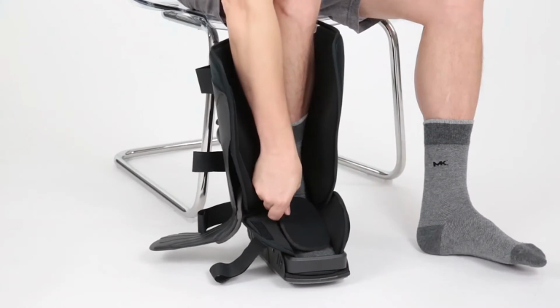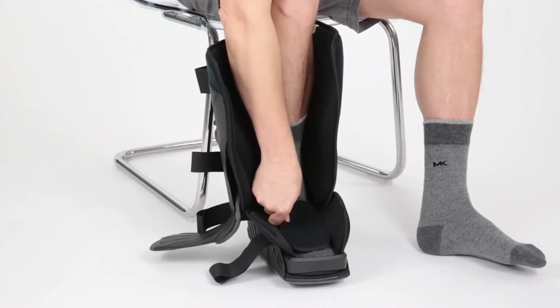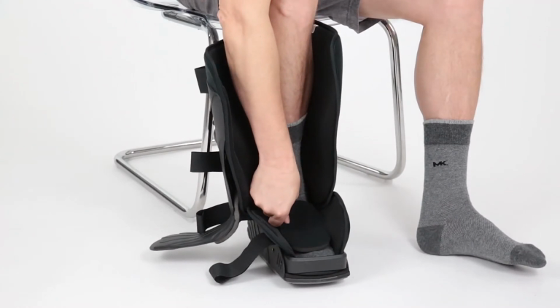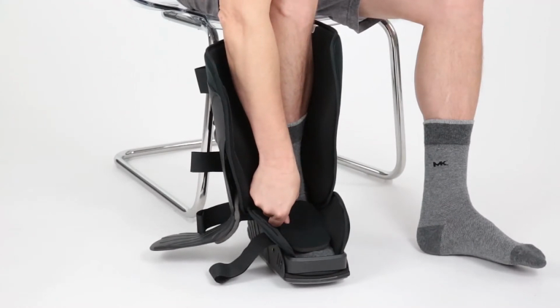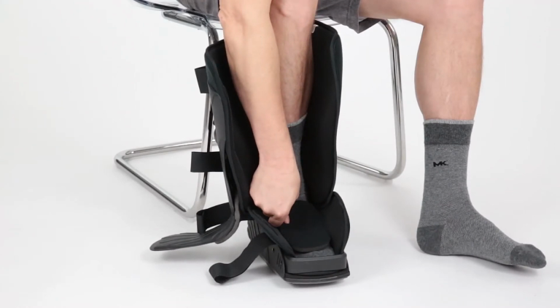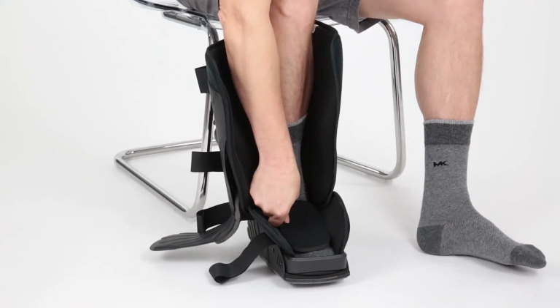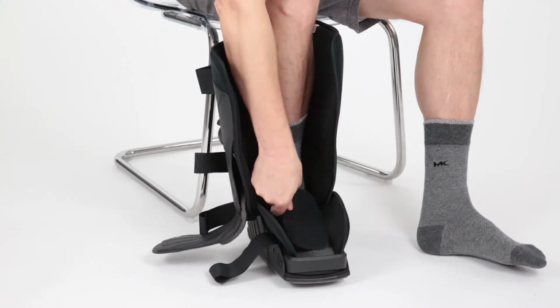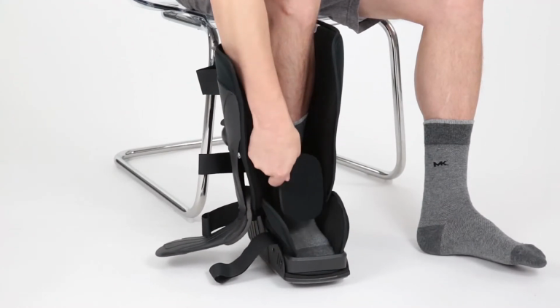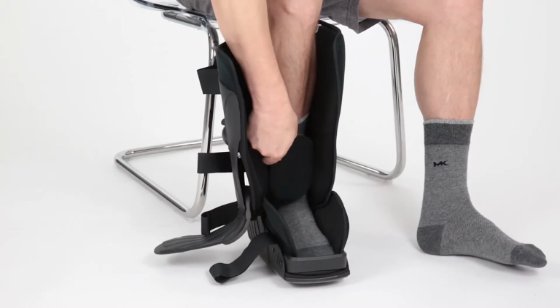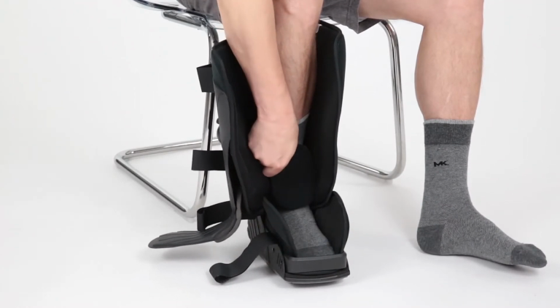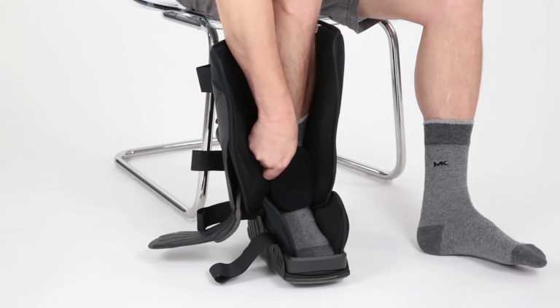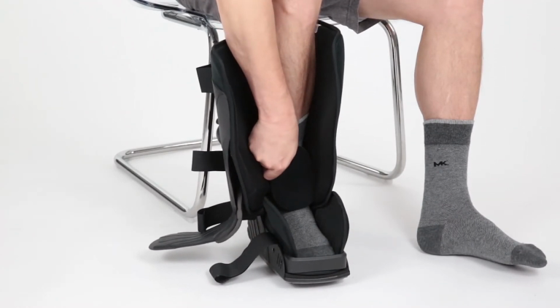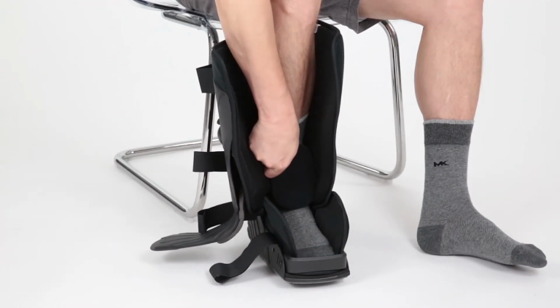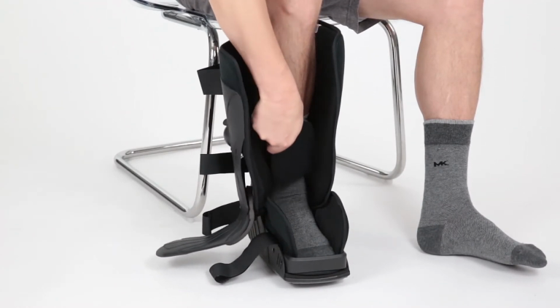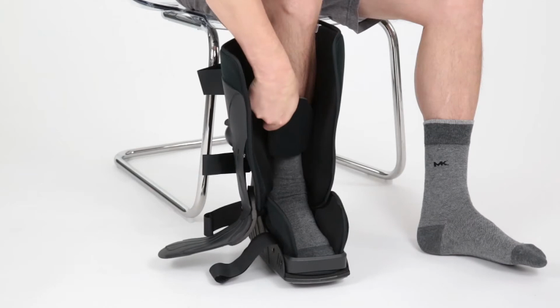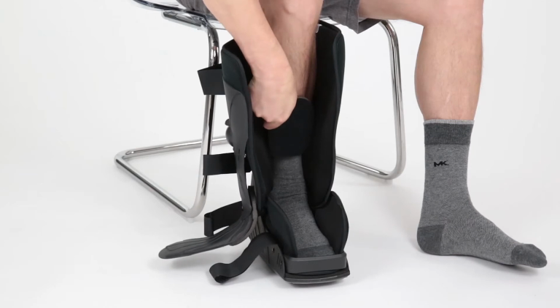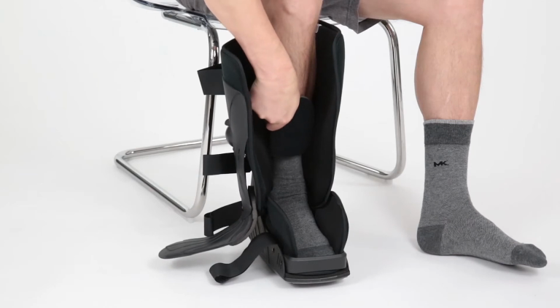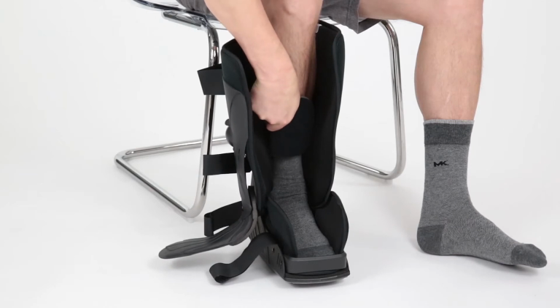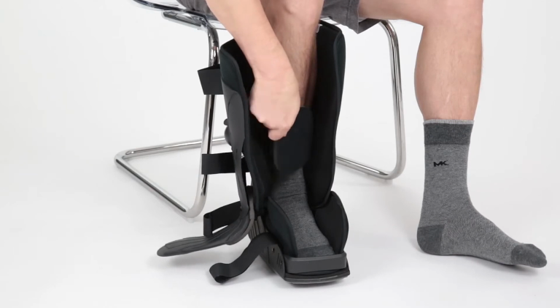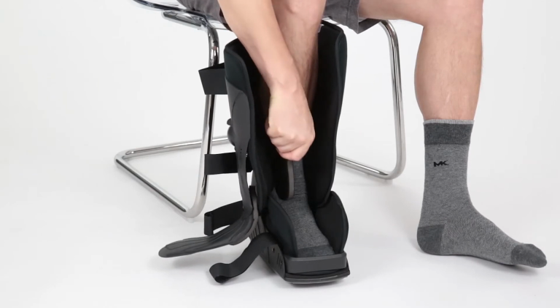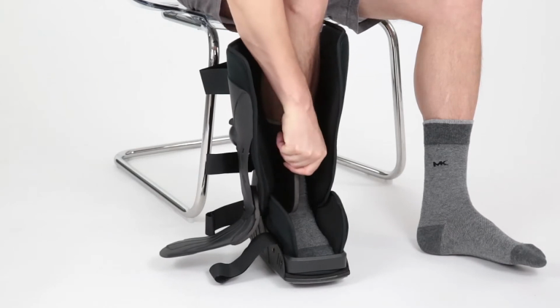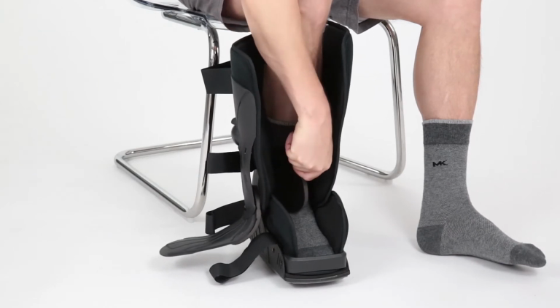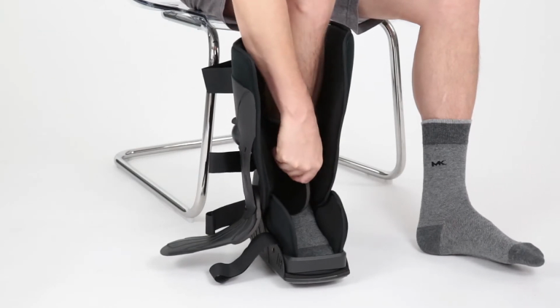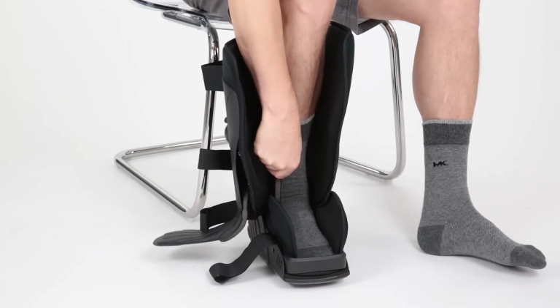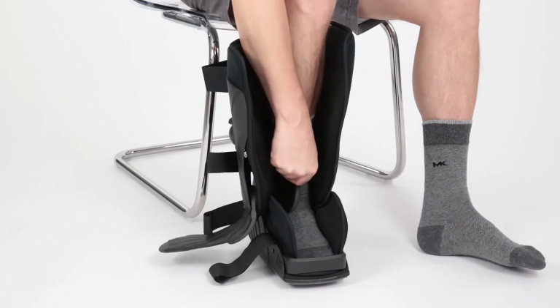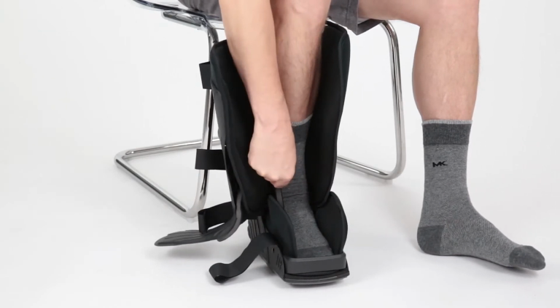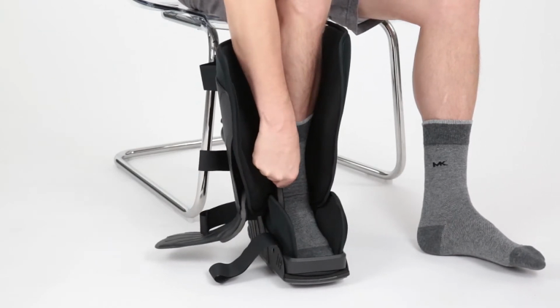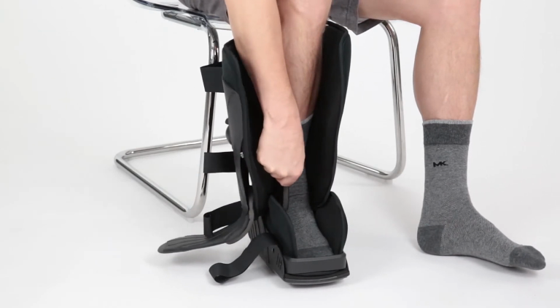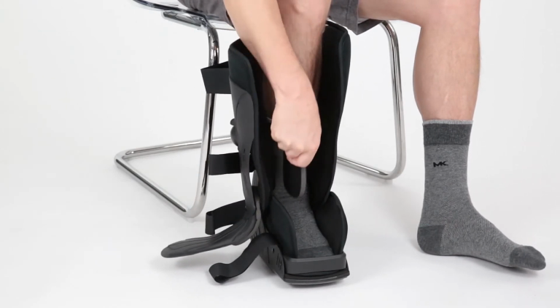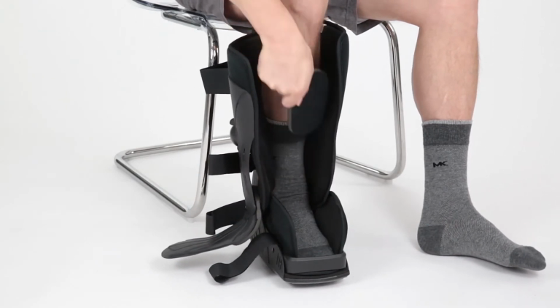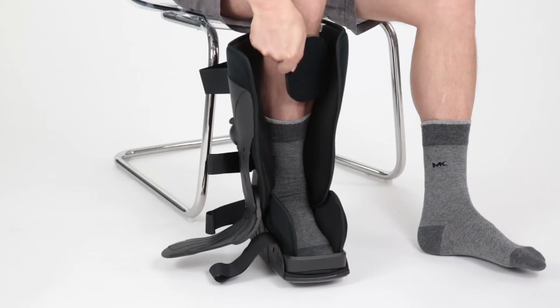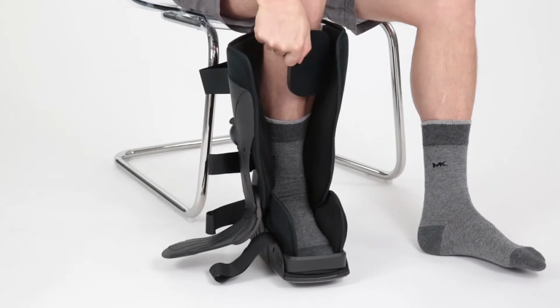Two extra pads are included to cushion the inside of the liner. They can be used around the ankle, the calf, under the foot, or under the straps.